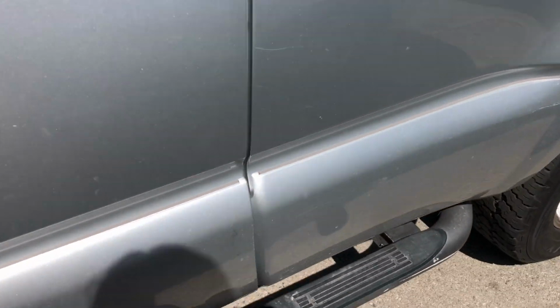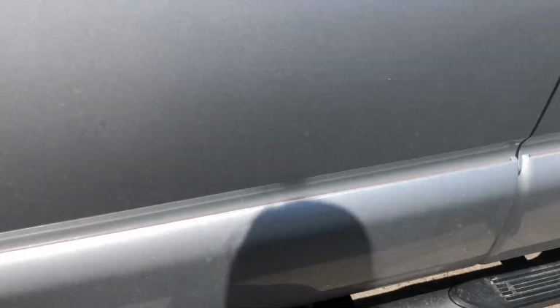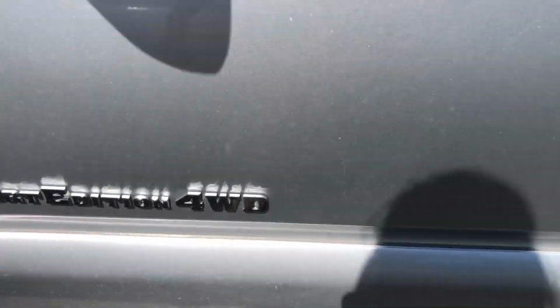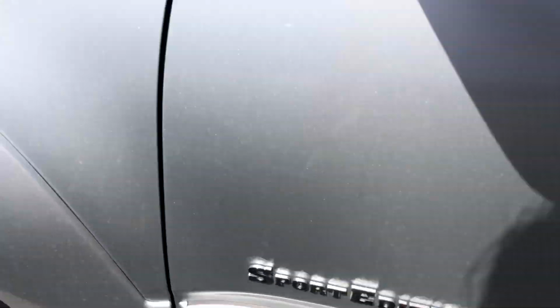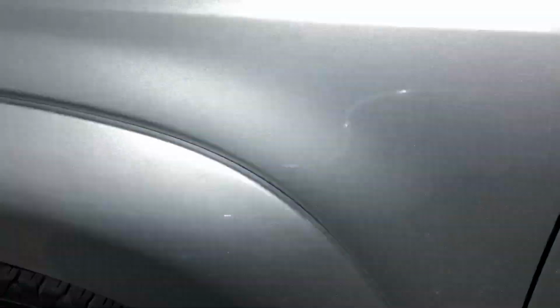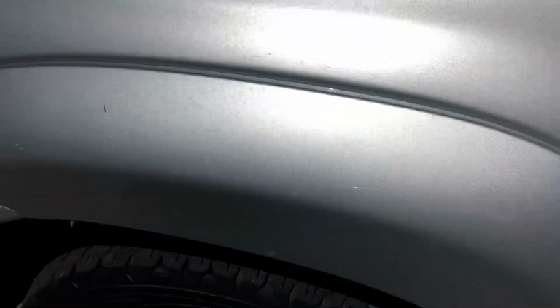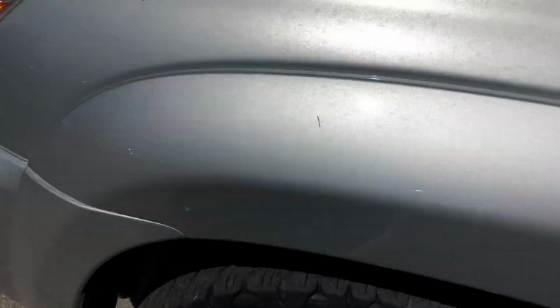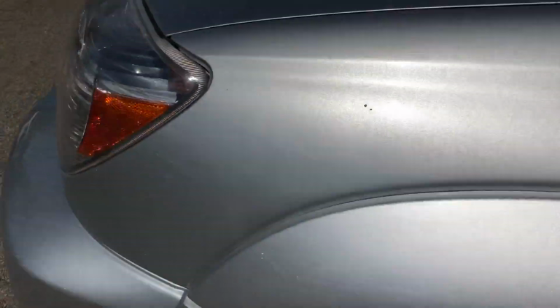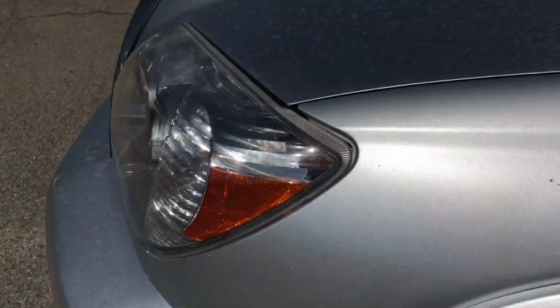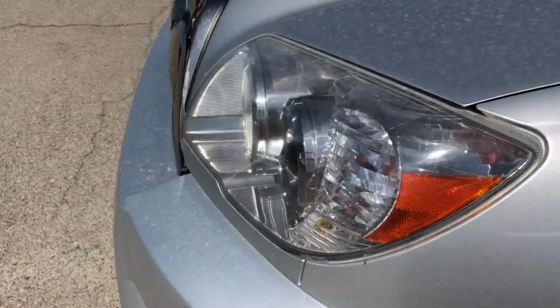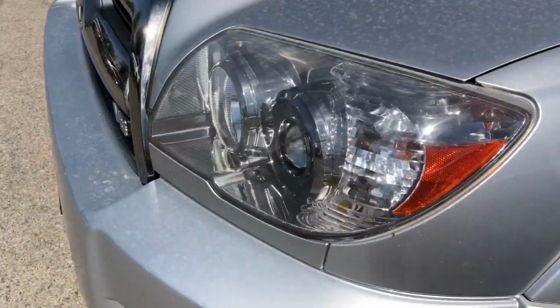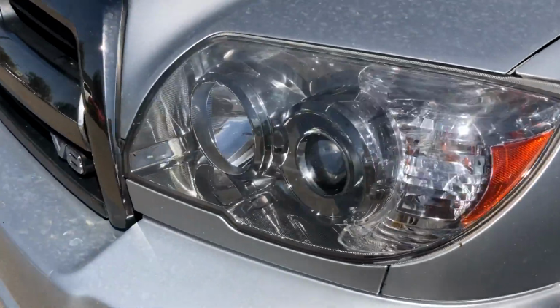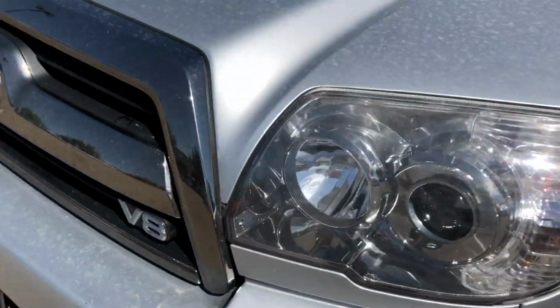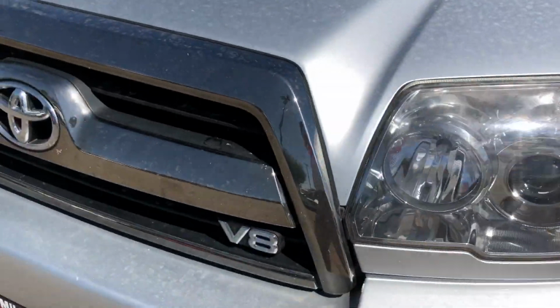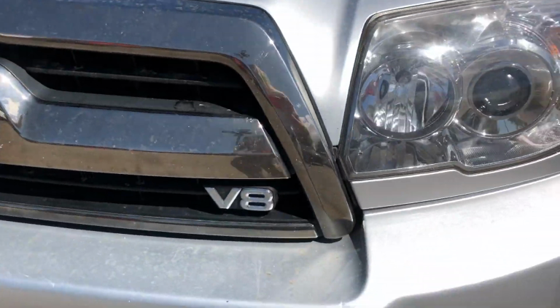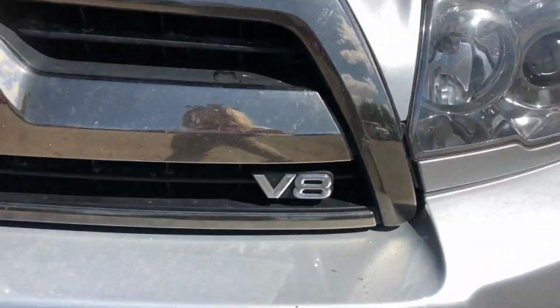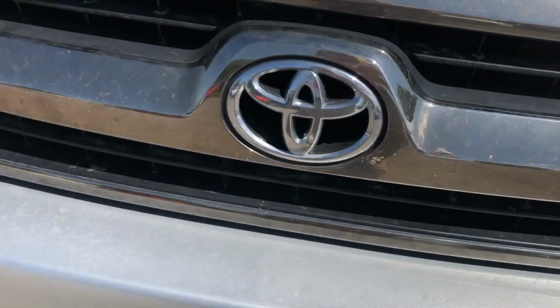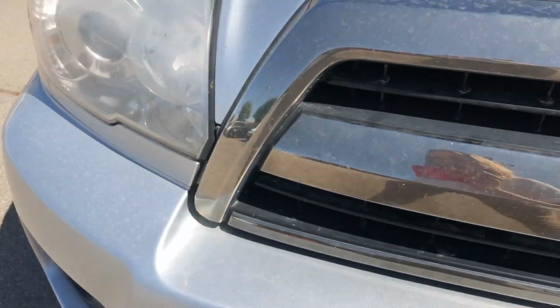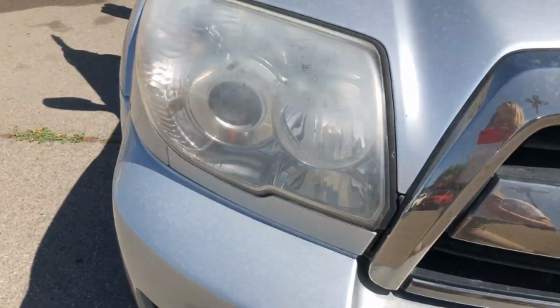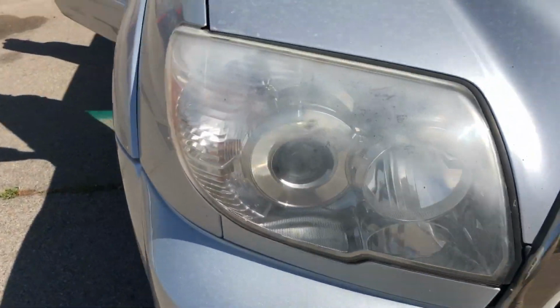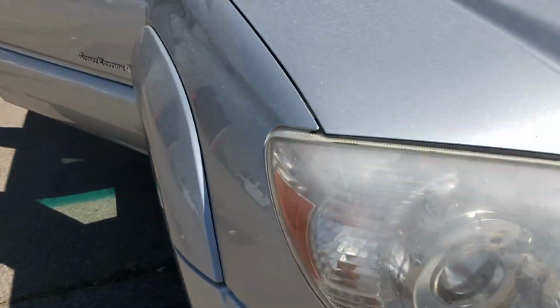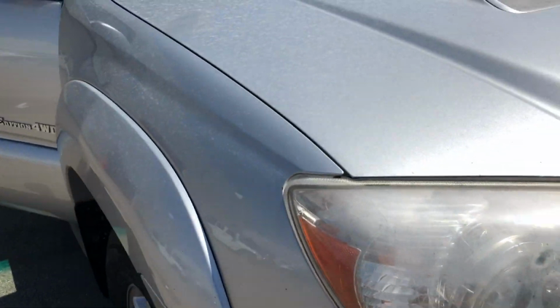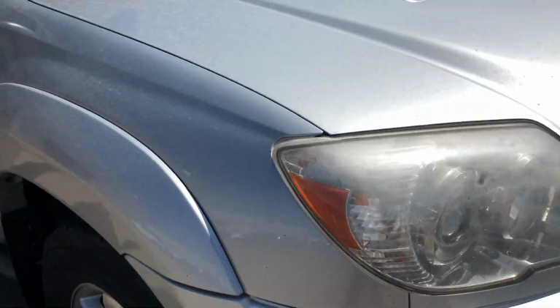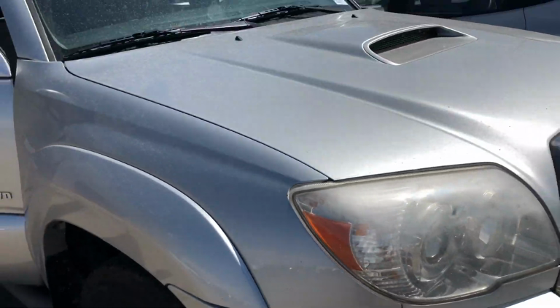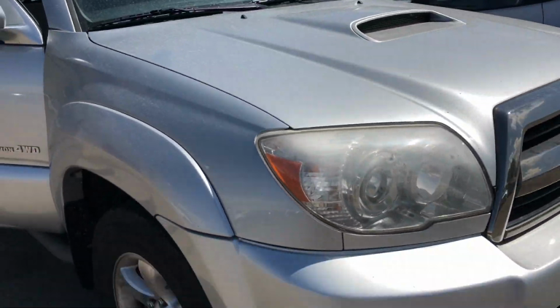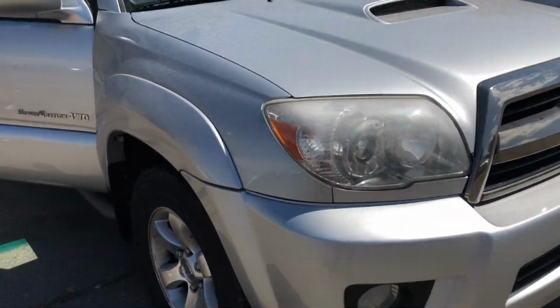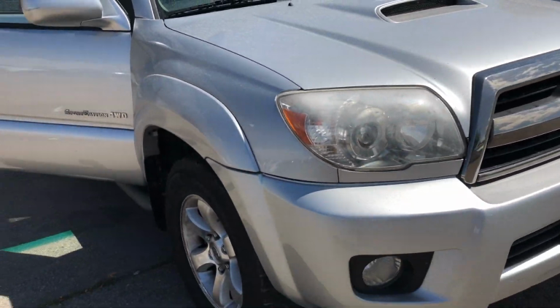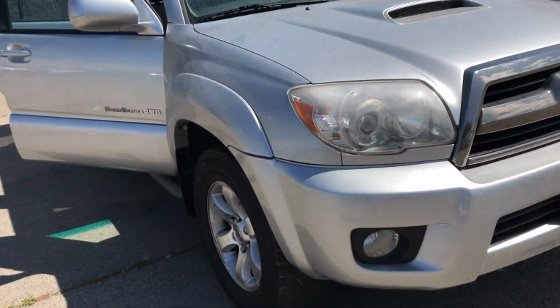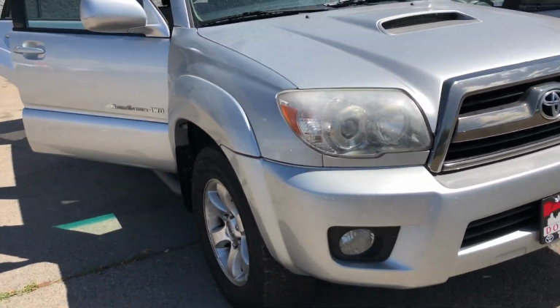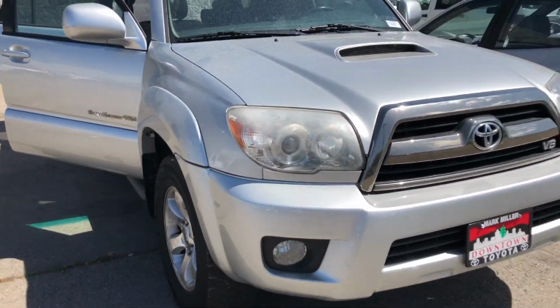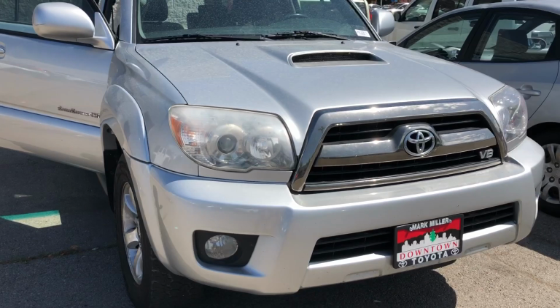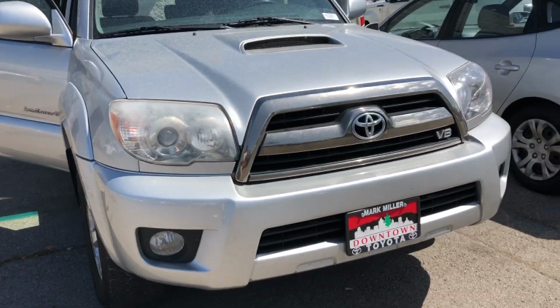Trying to show you the body of it the best I can. Of course there are a couple of nicks here and there in the front and along the side; however, they're just a few character marks on a 2006, so not too bad for the age of the vehicle.